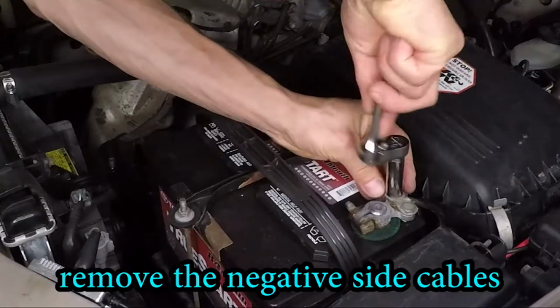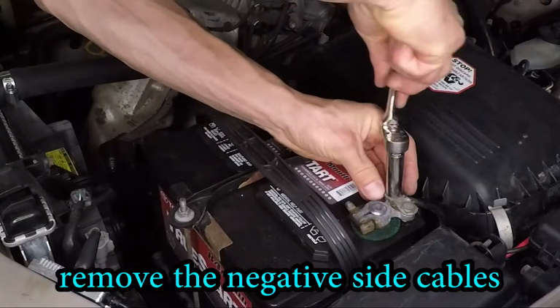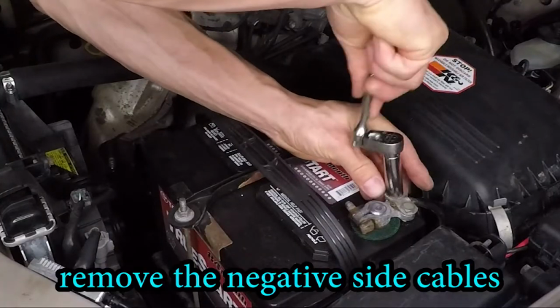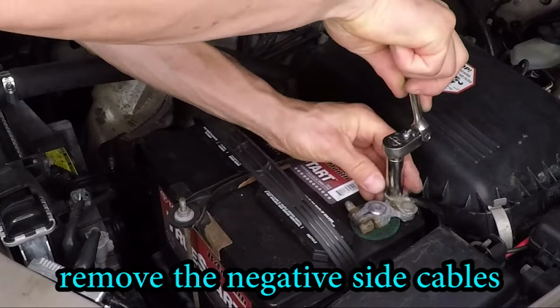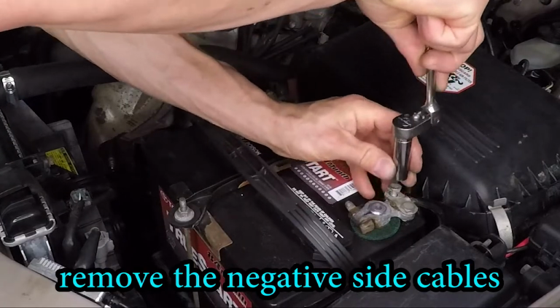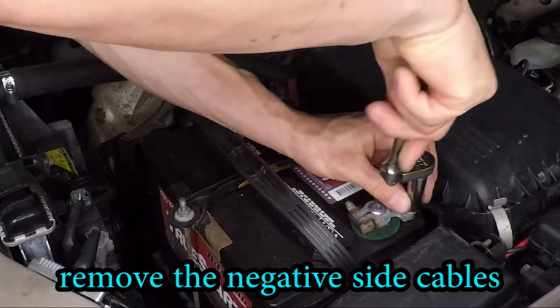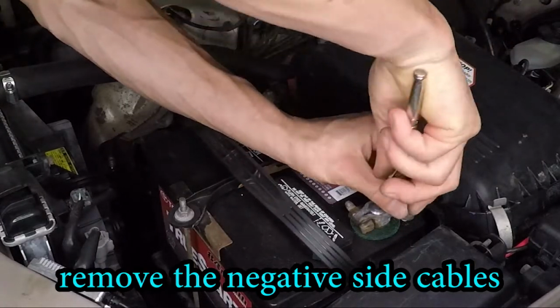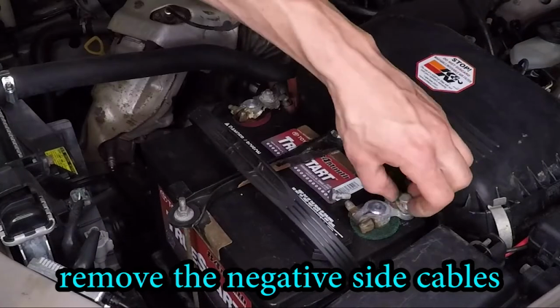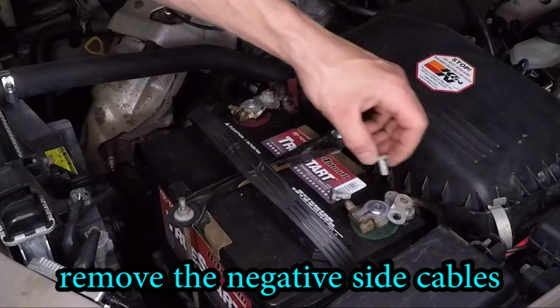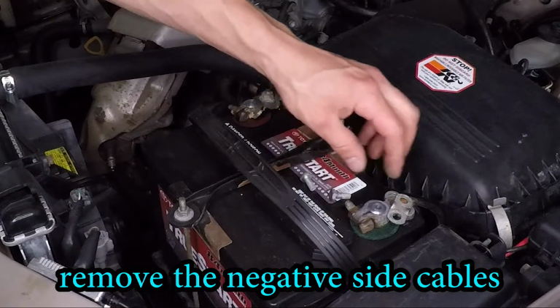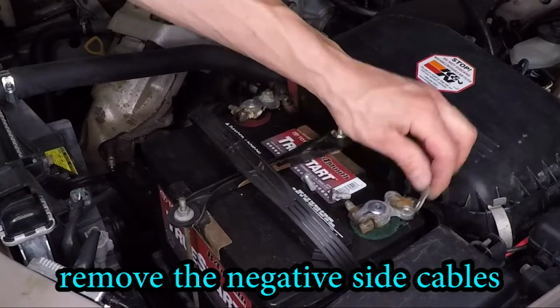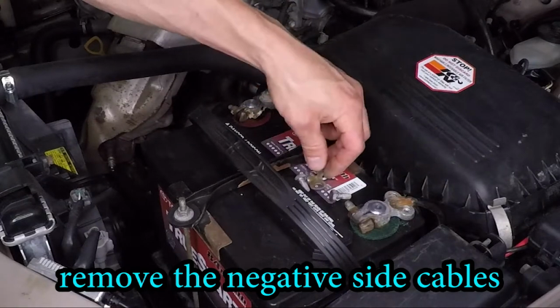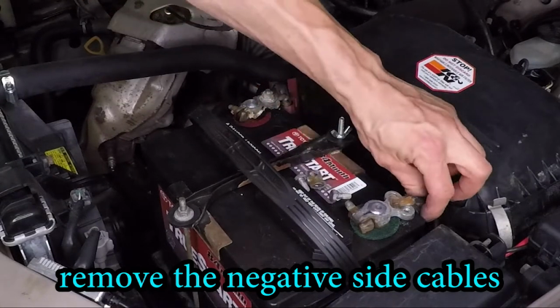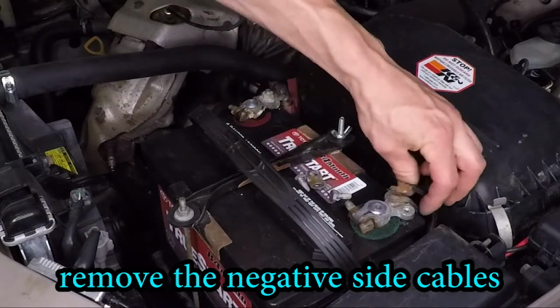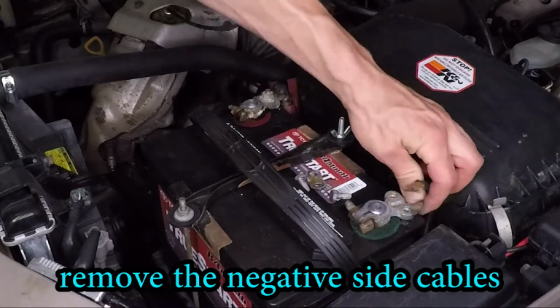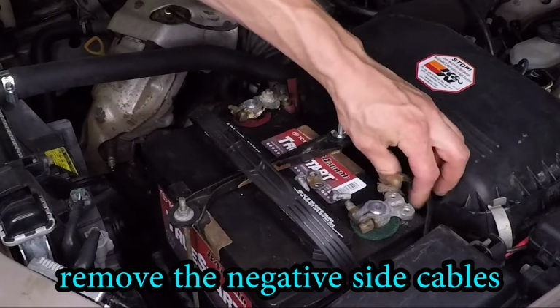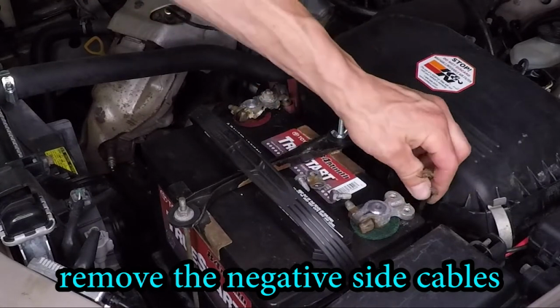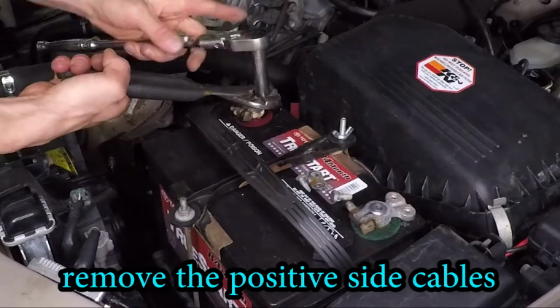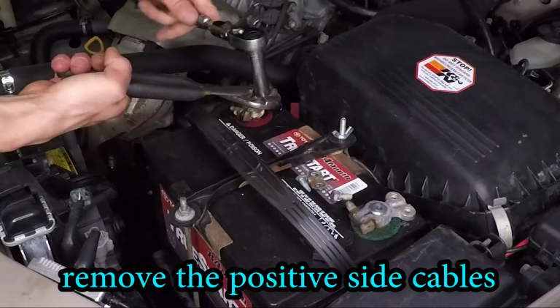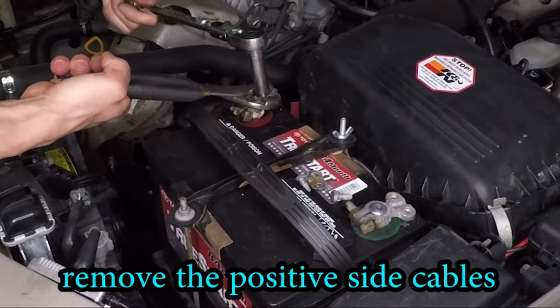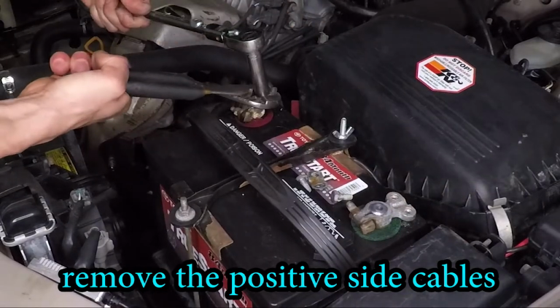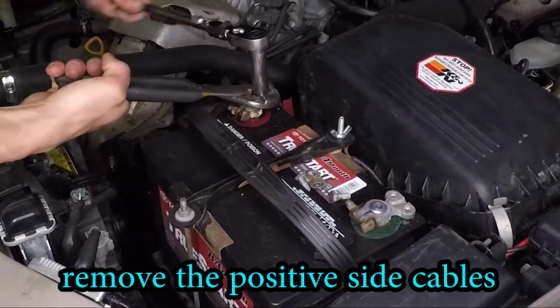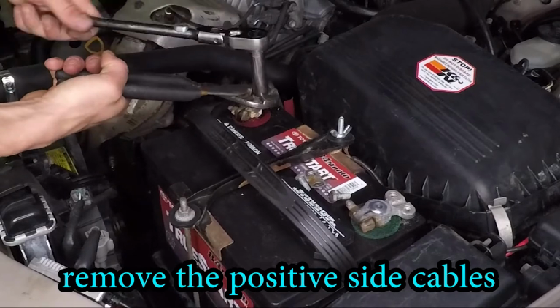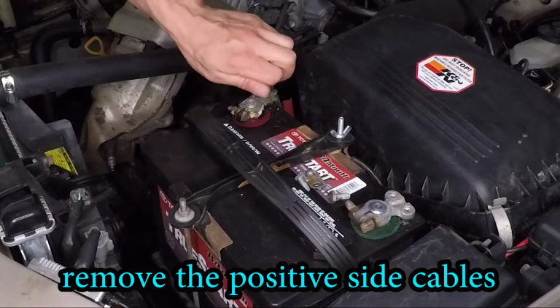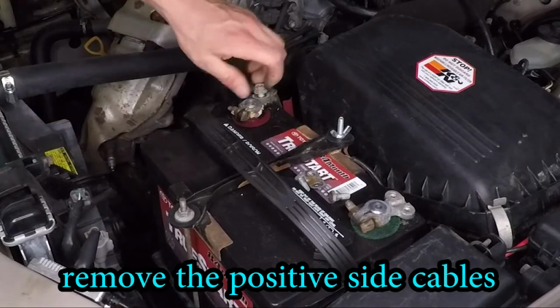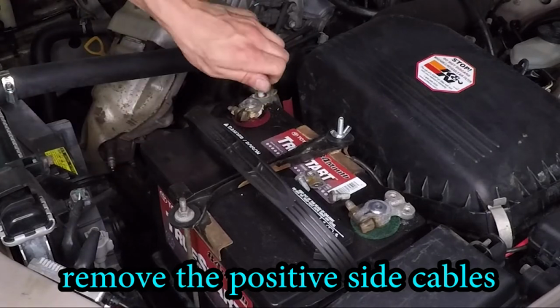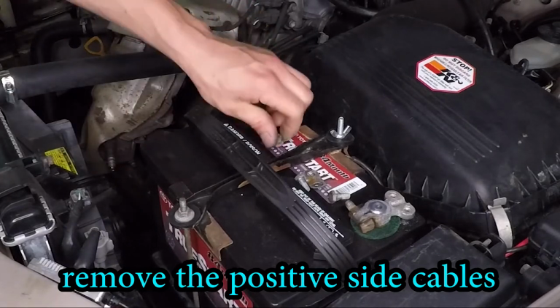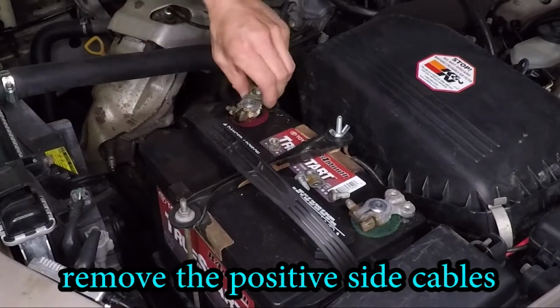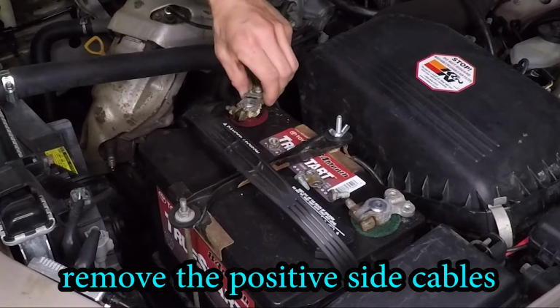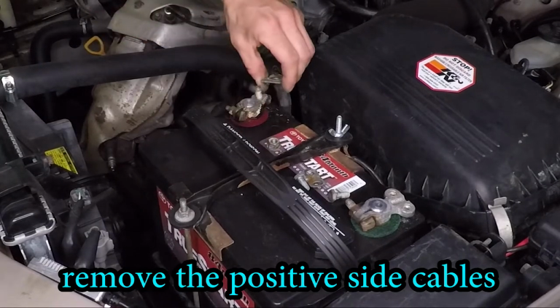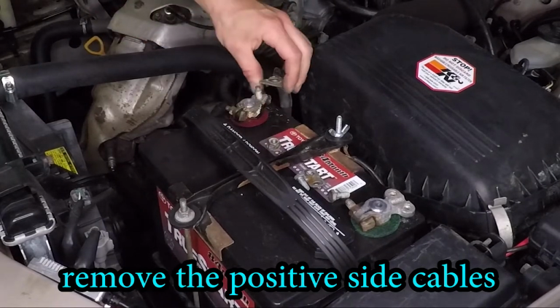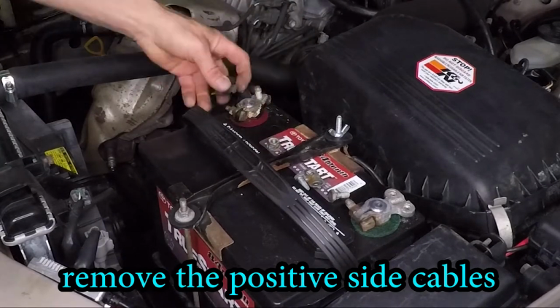Let's start by disconnecting that ground side wire. I'm going to take the wire off of the terminal and get it out of the way so we don't short that battery out. Now let's disconnect that positive cable. This one's pretty easy — just set it aside so it doesn't touch anything.